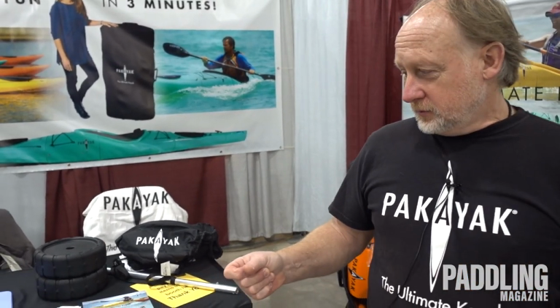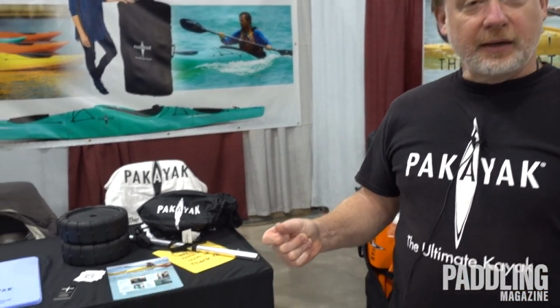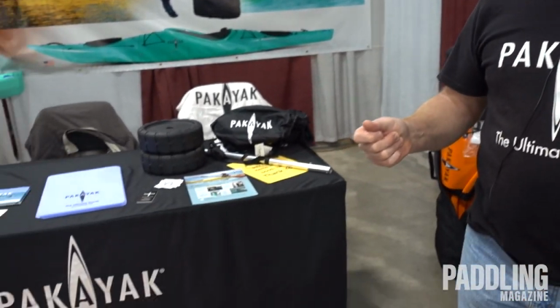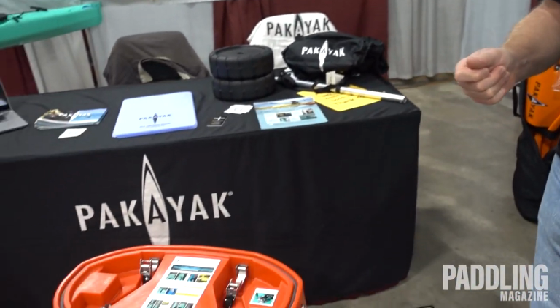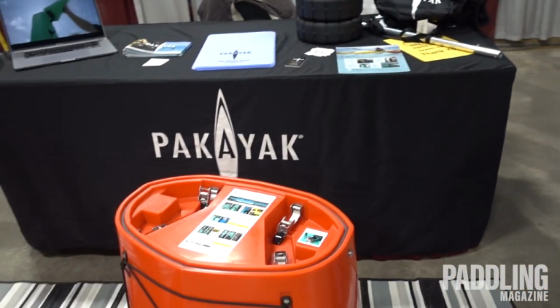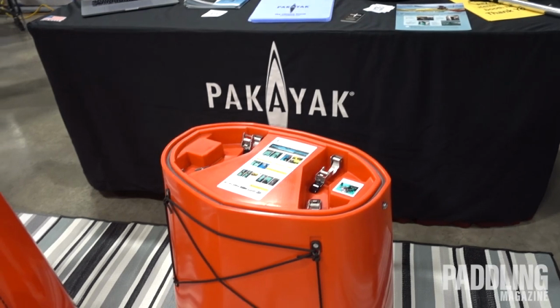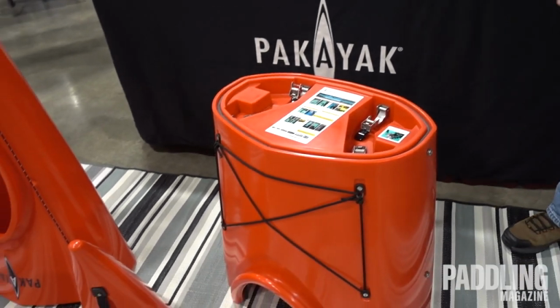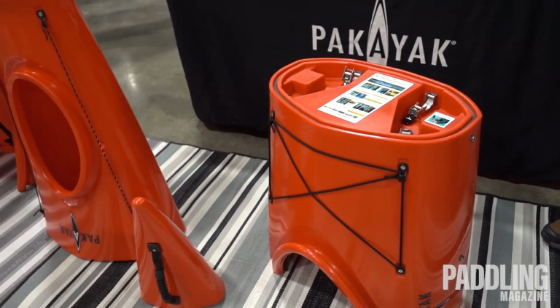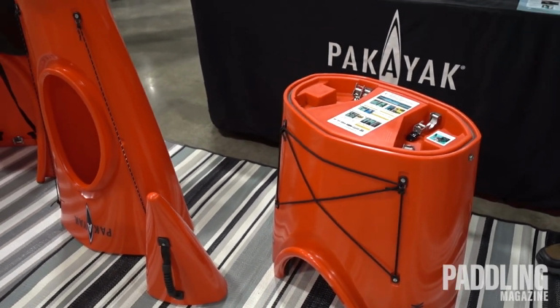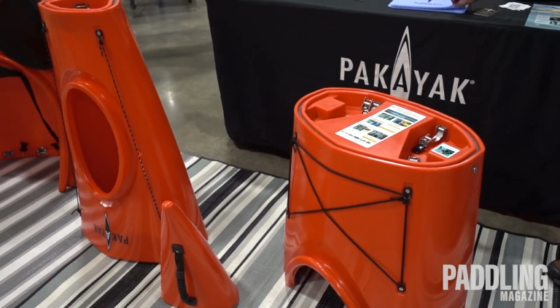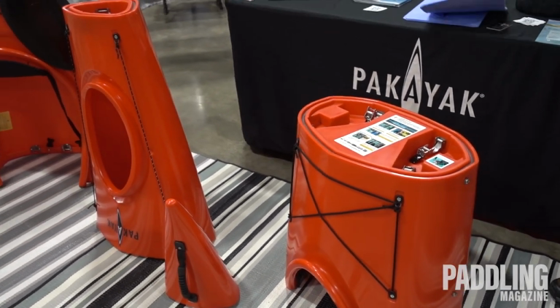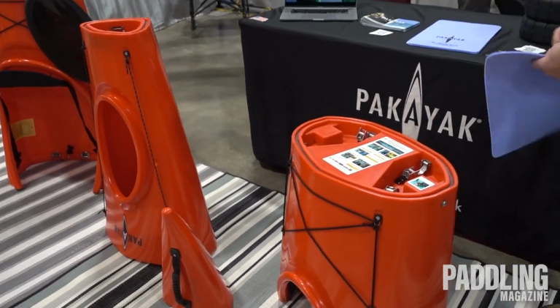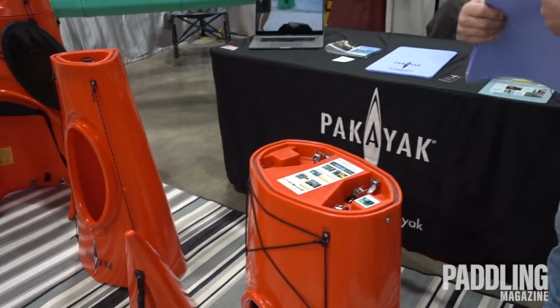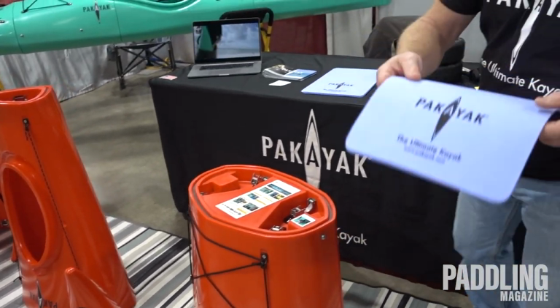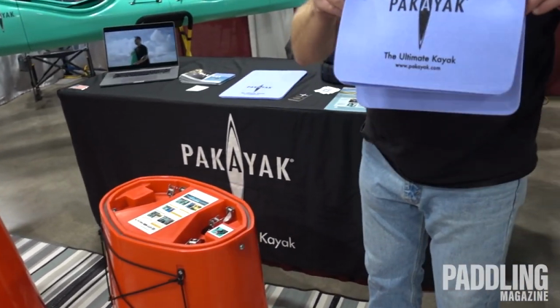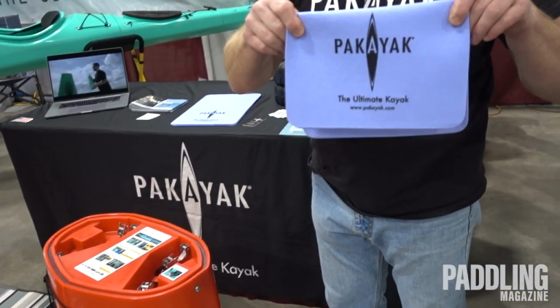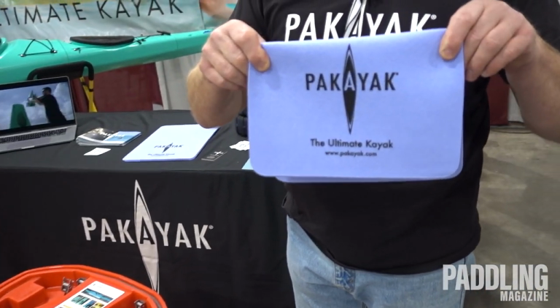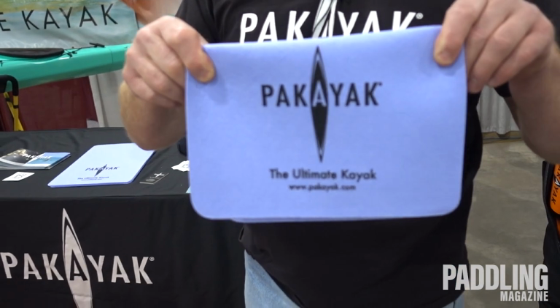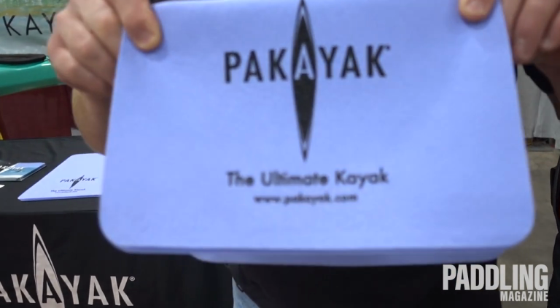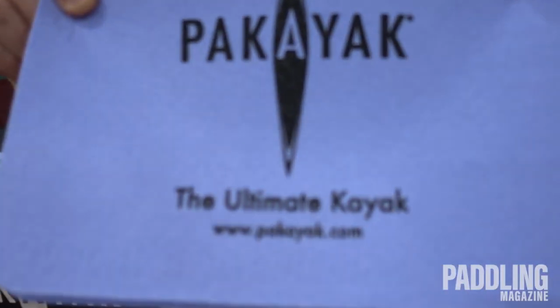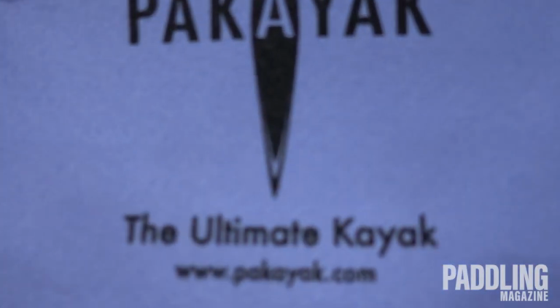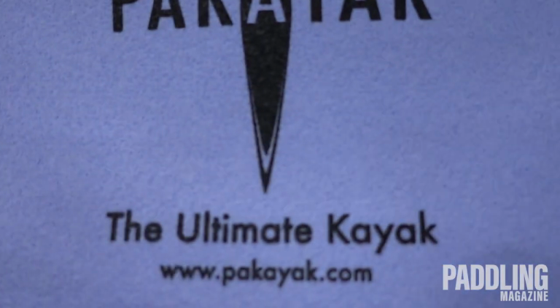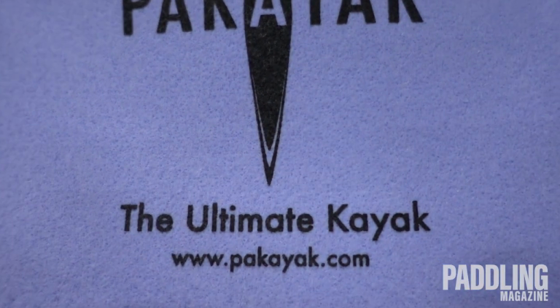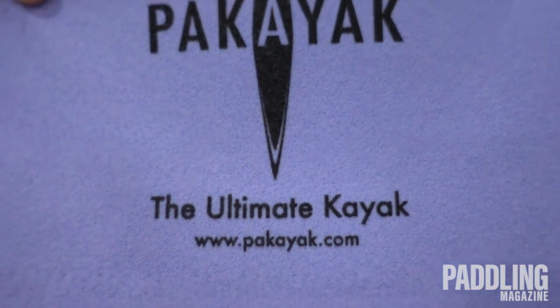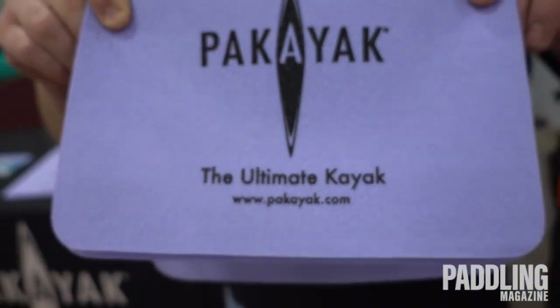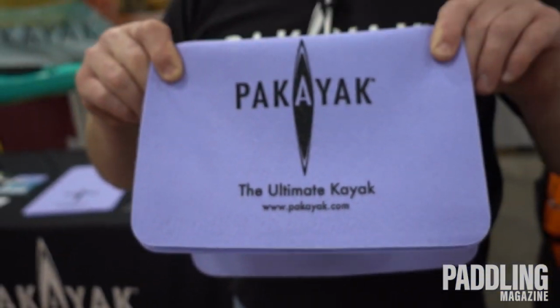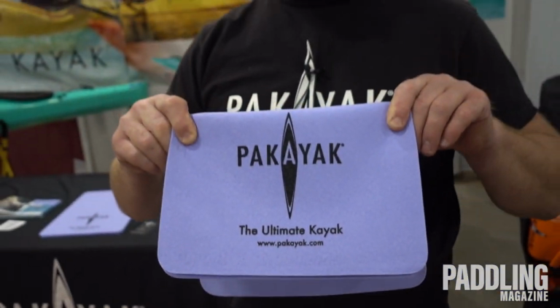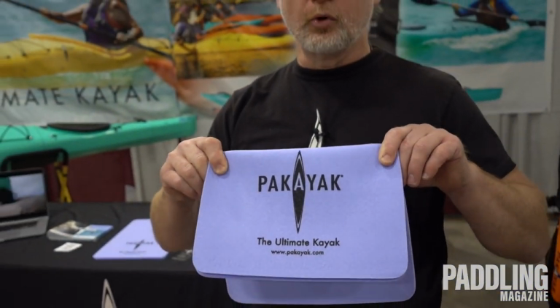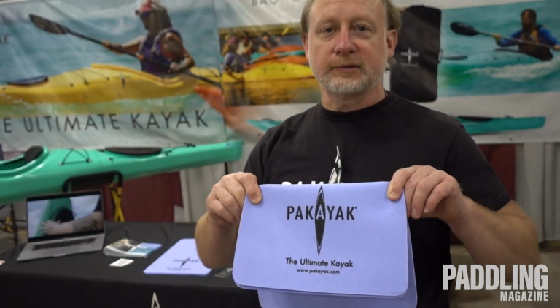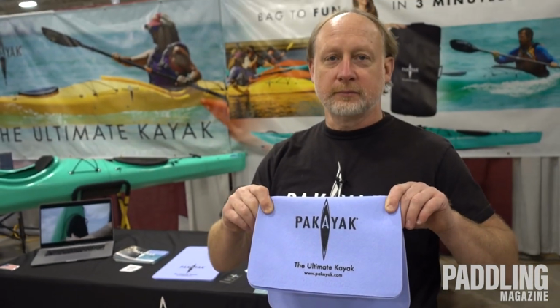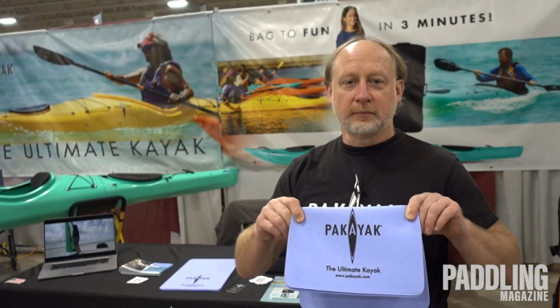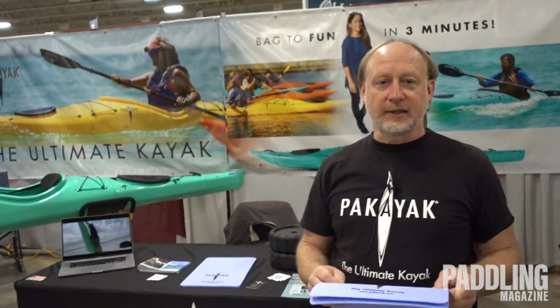Check out our product — we're online. We are Pac-Yak.com. Pac-Yak, the ultimate kayak. Visit our website, go to our YouTube channel, learn more about us. Thanks a lot.